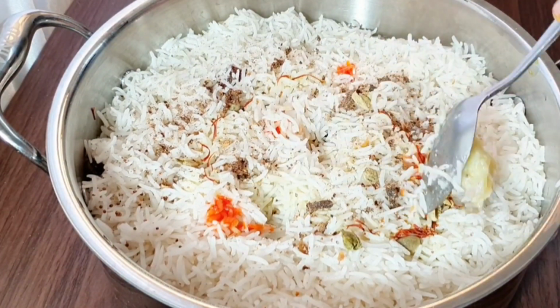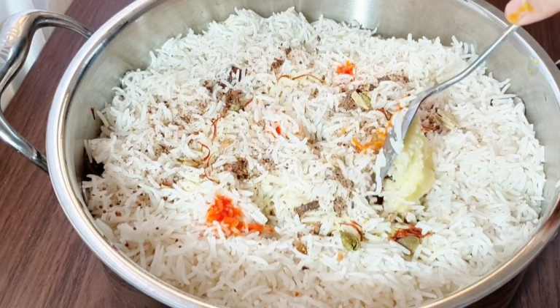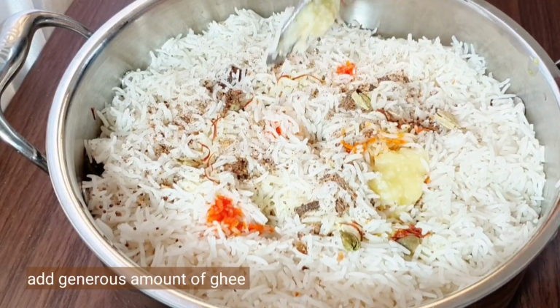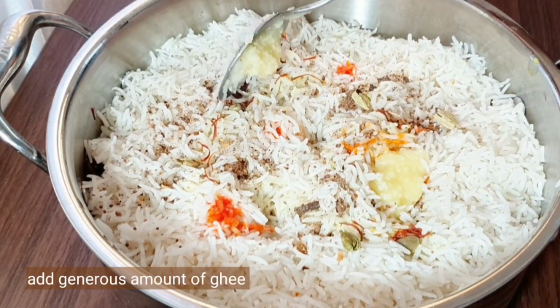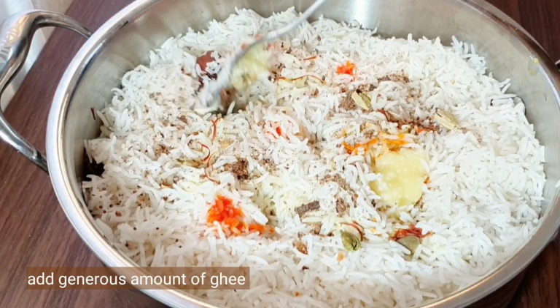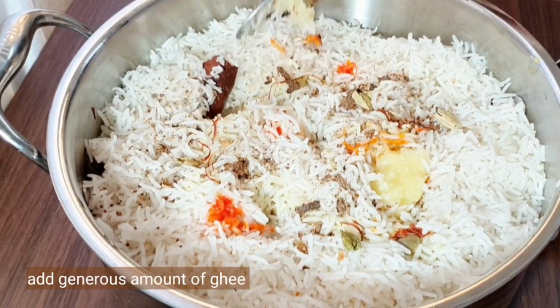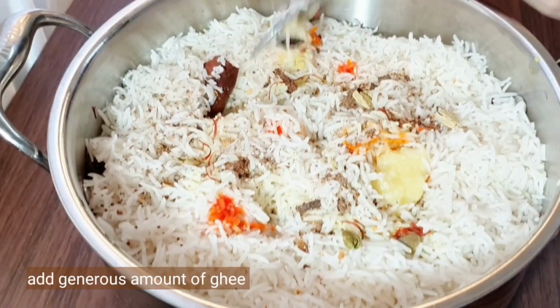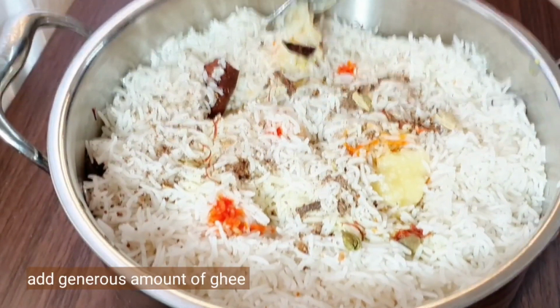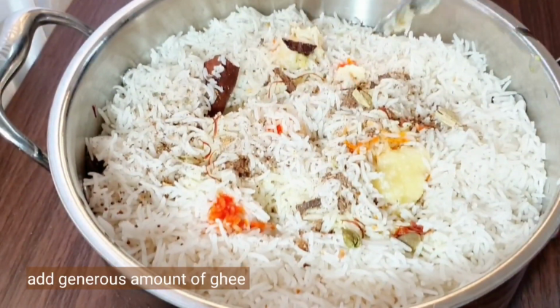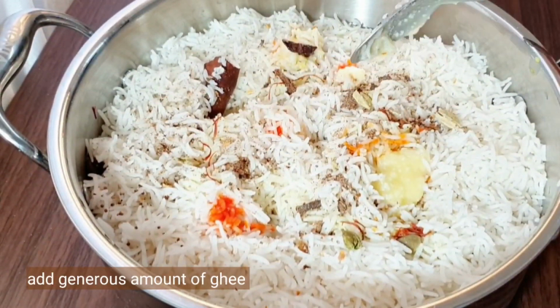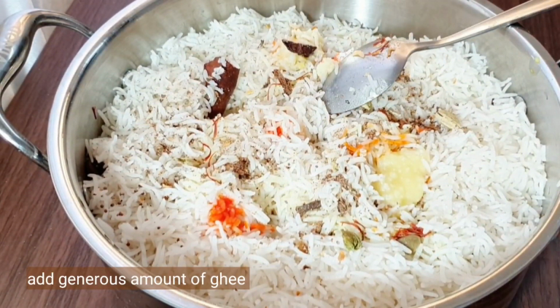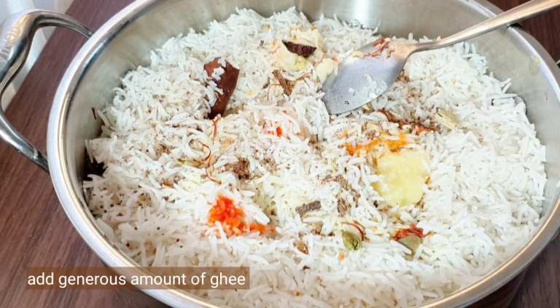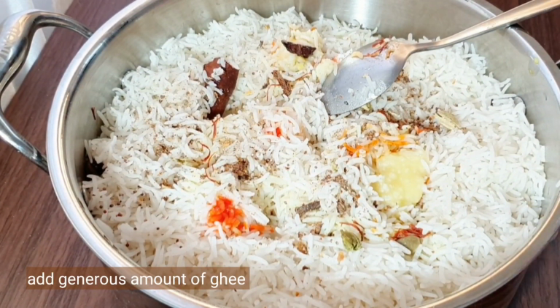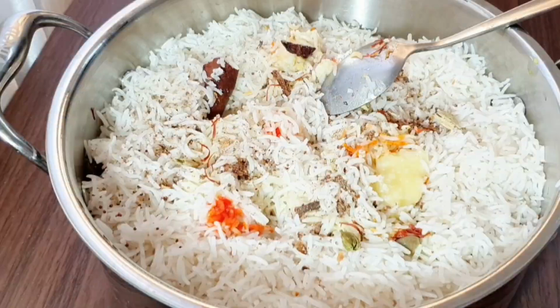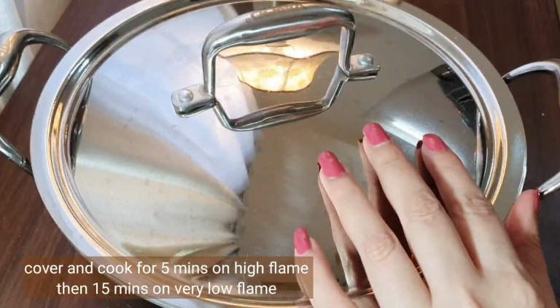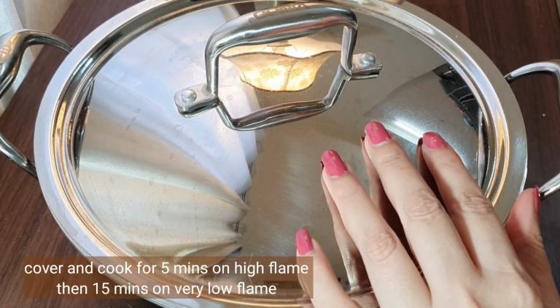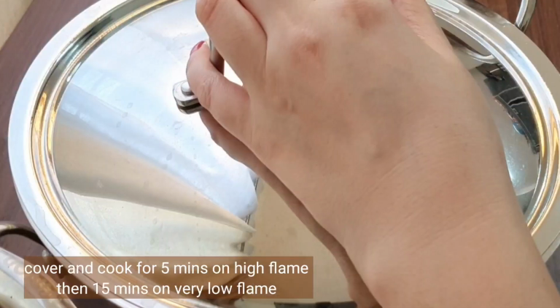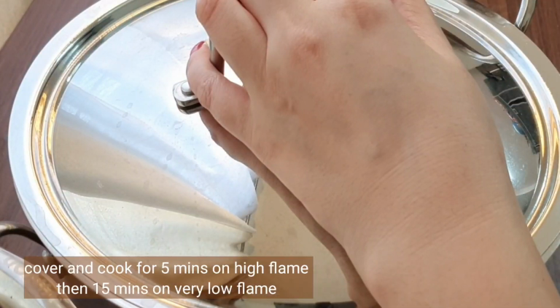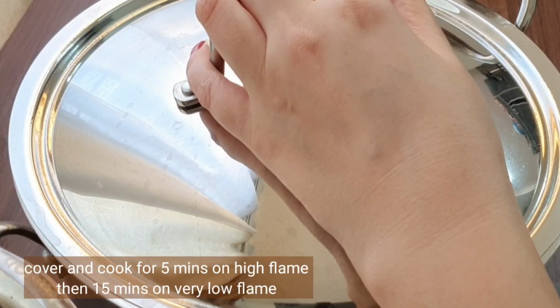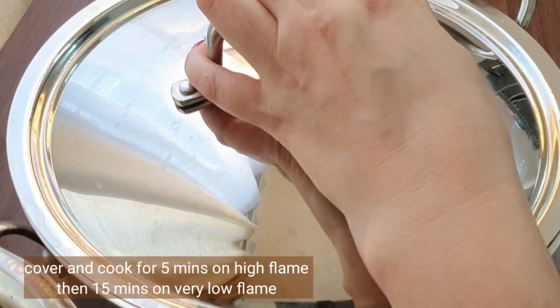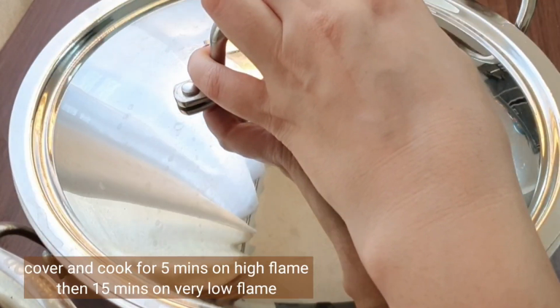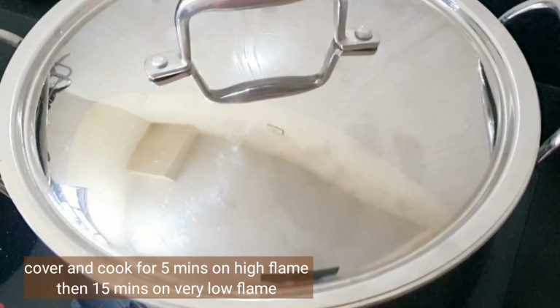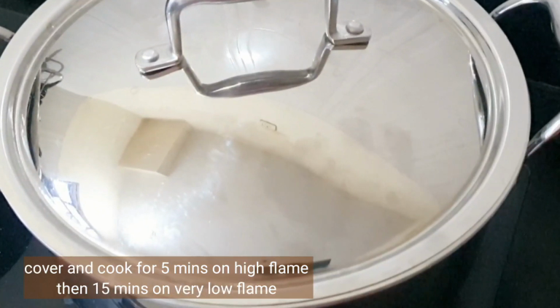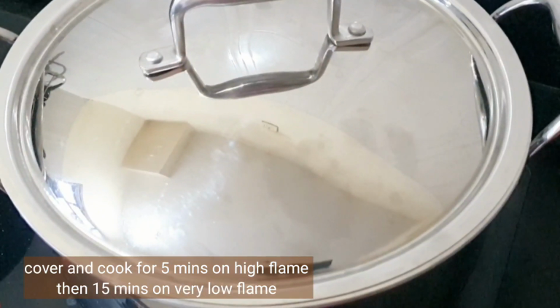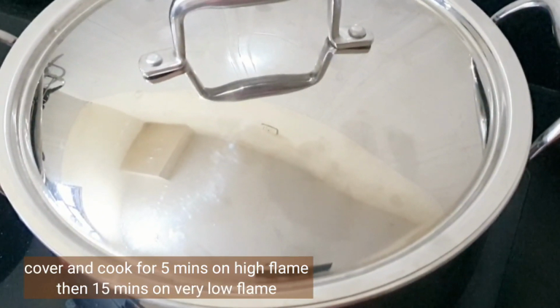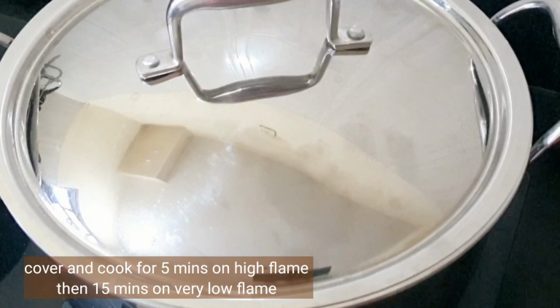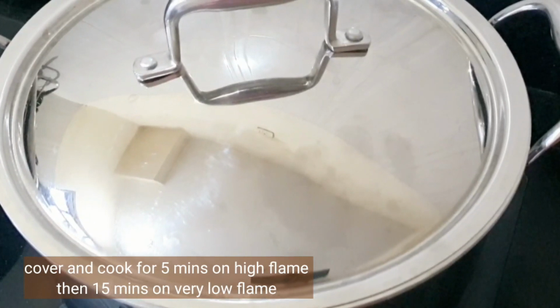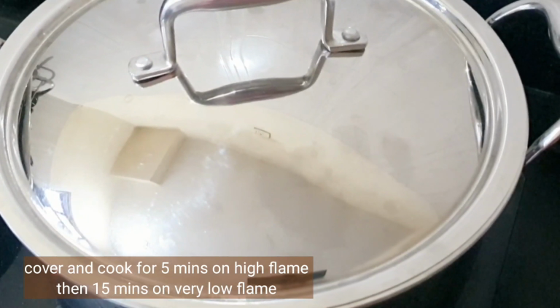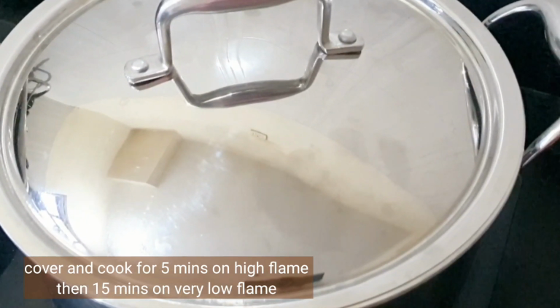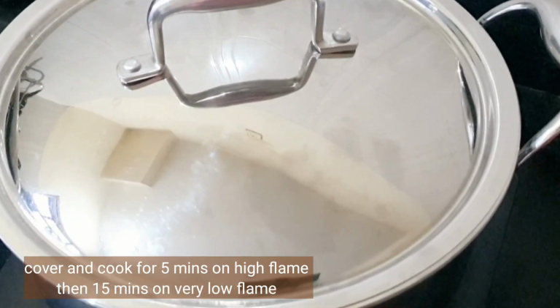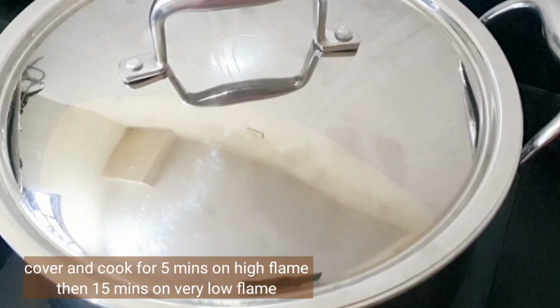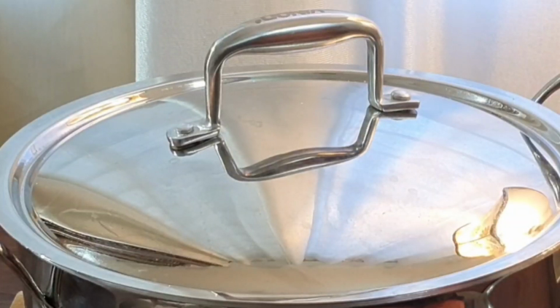Add a generous amount of ghee — about two to three tablespoons. Cover and cook for five minutes on high flame, then fifteen minutes on very low flame.